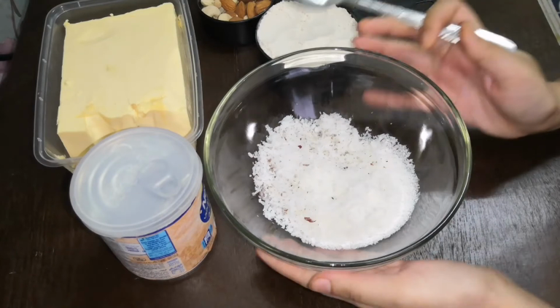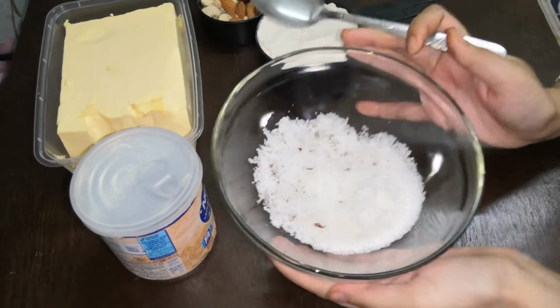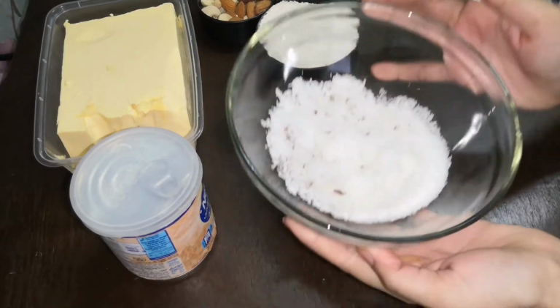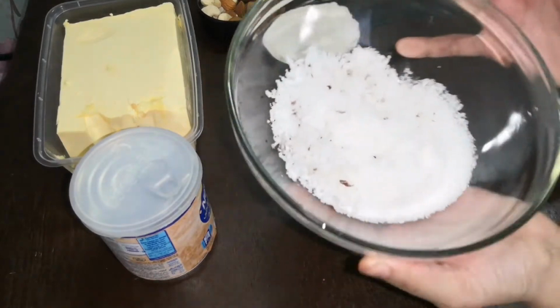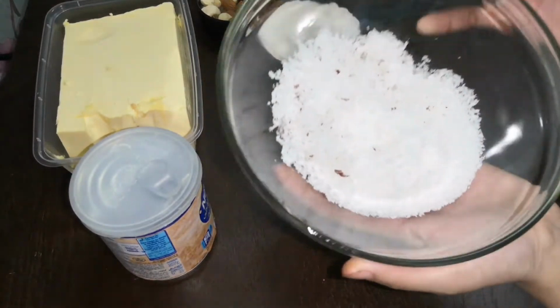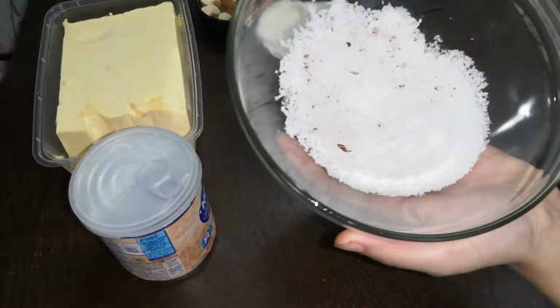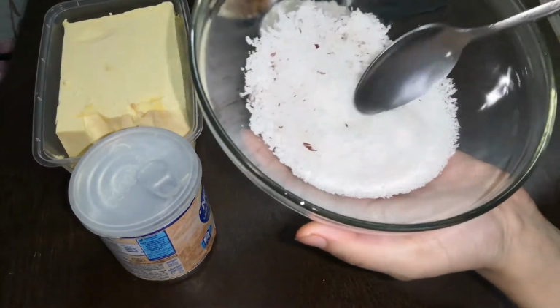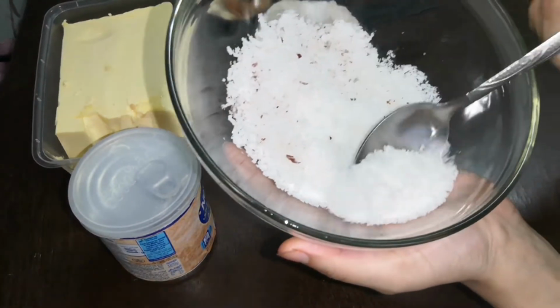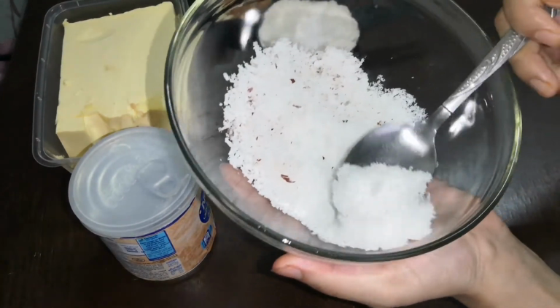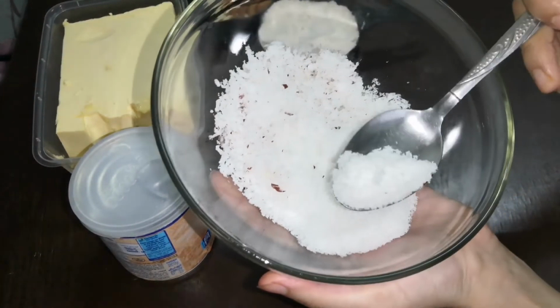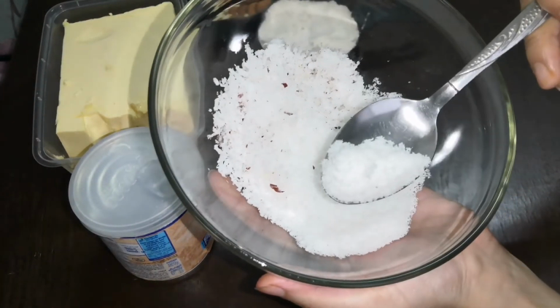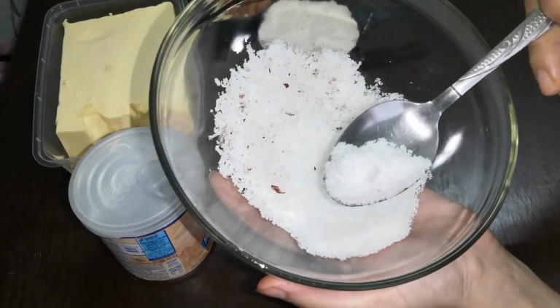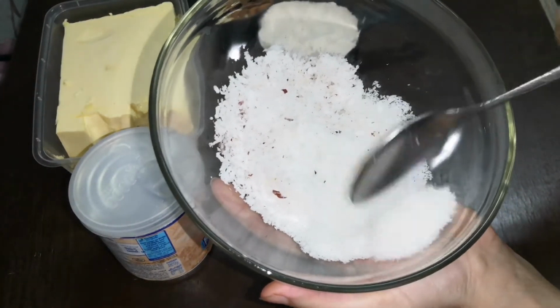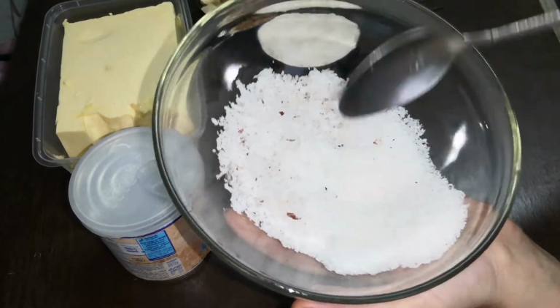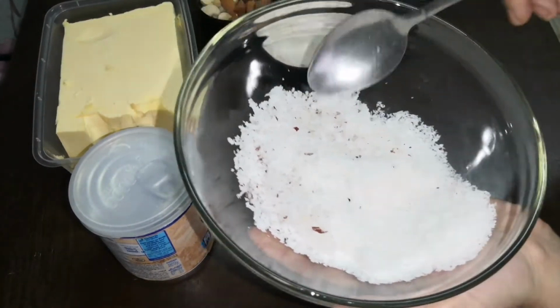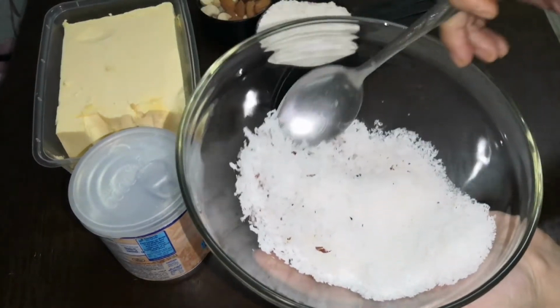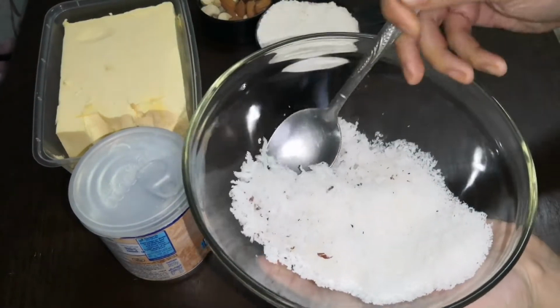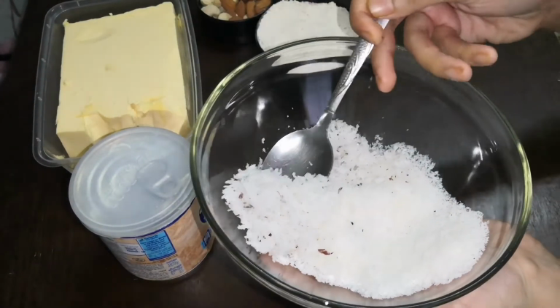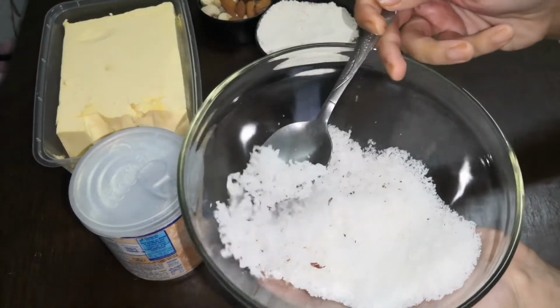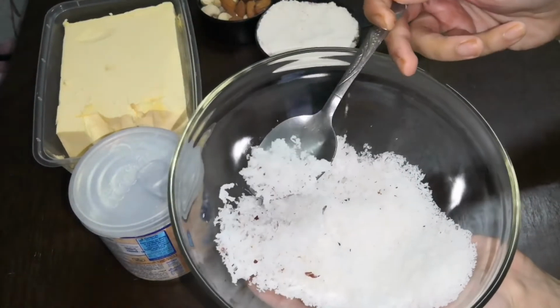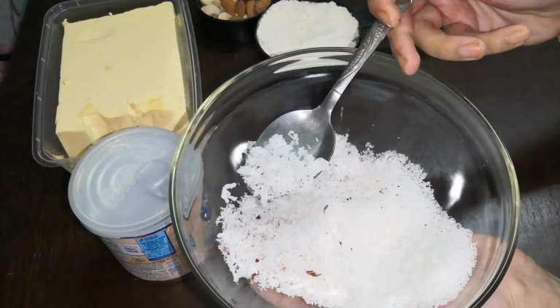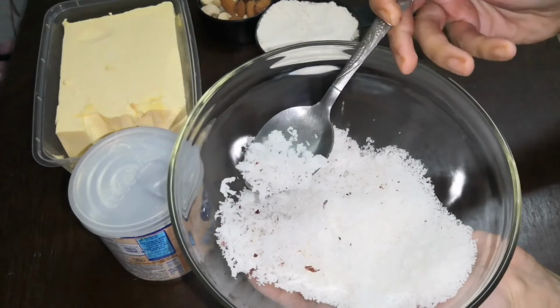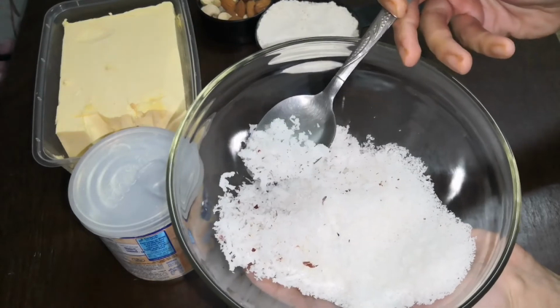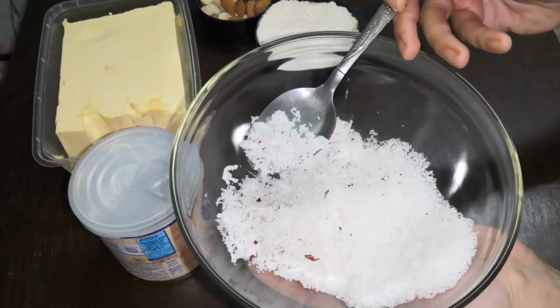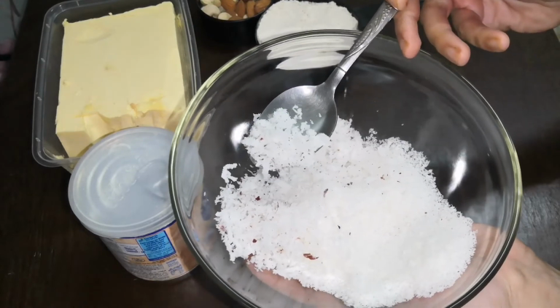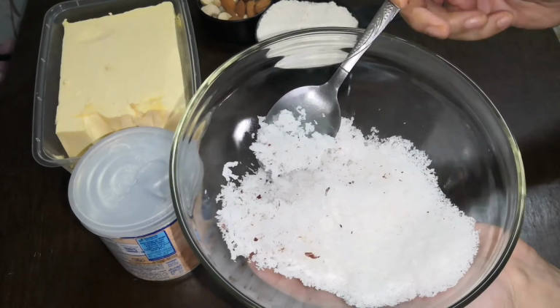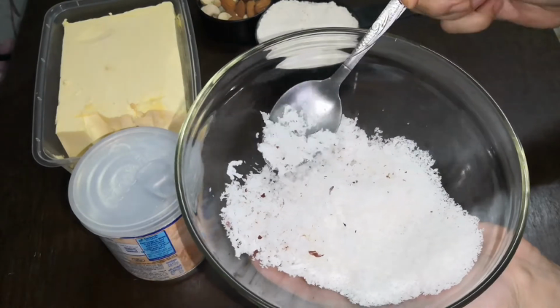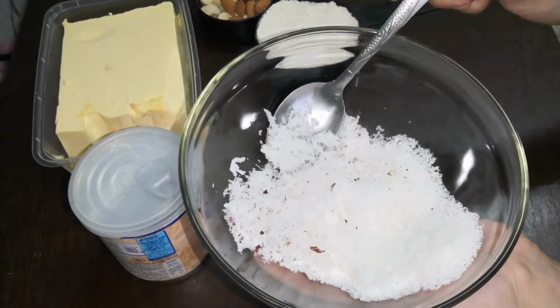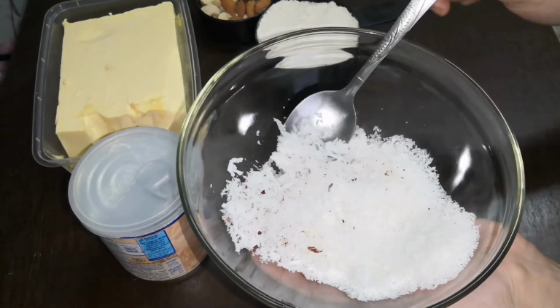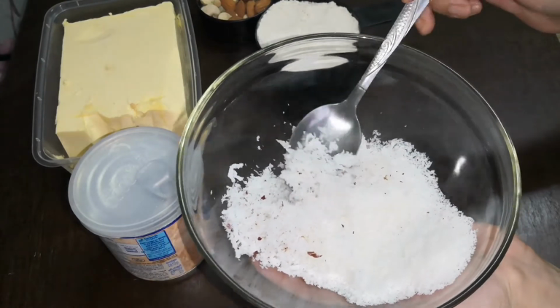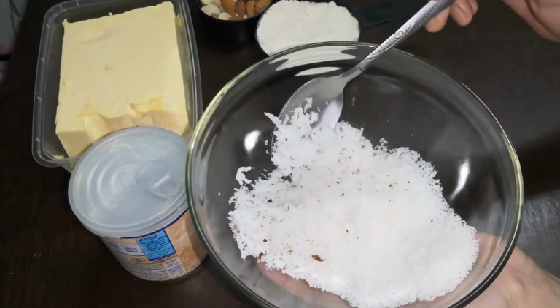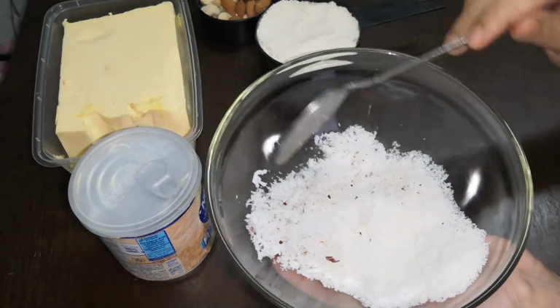I am using some desiccated coconut. You can use any of this.